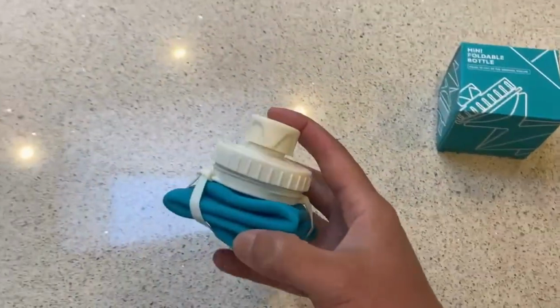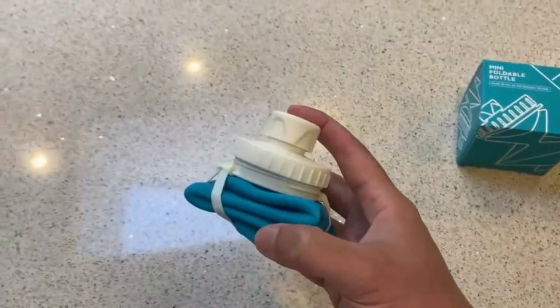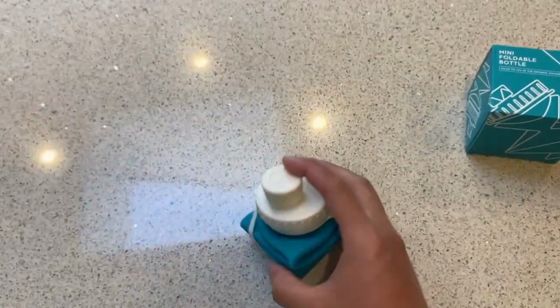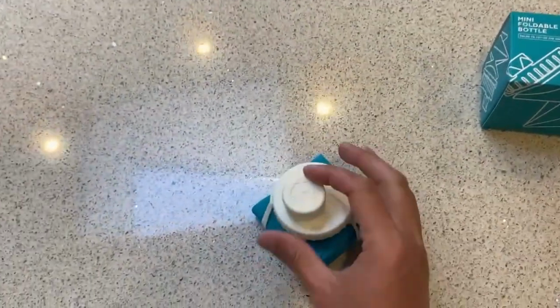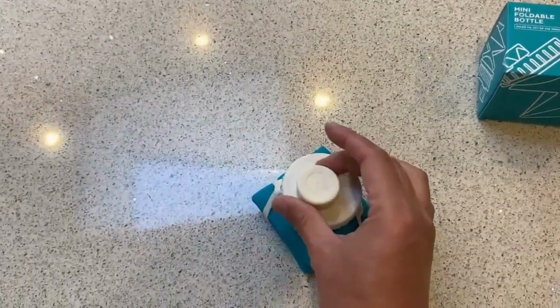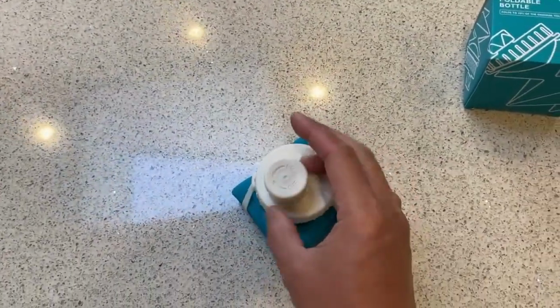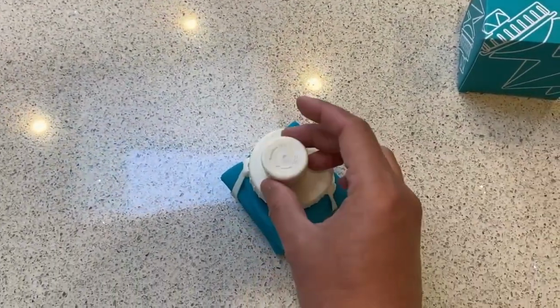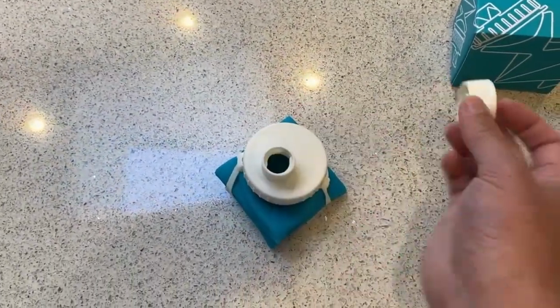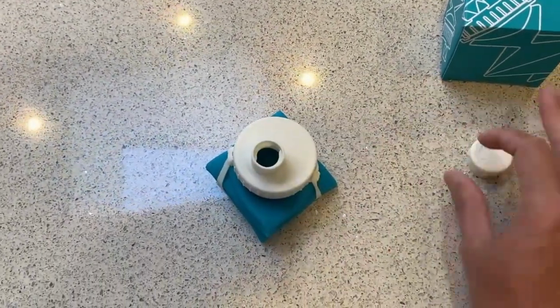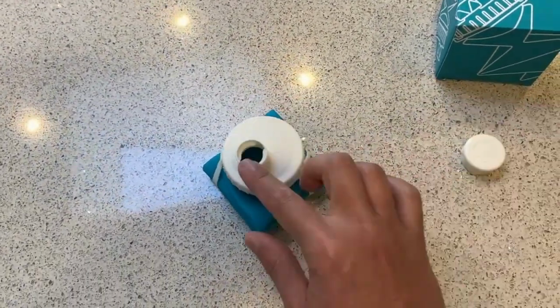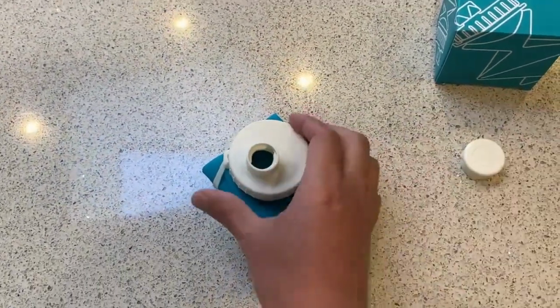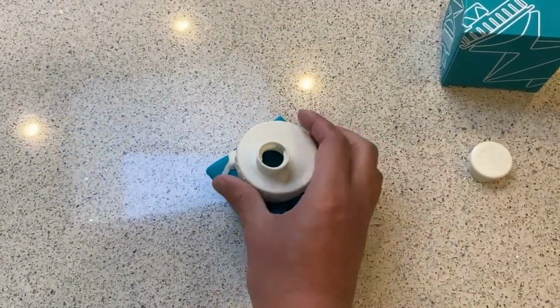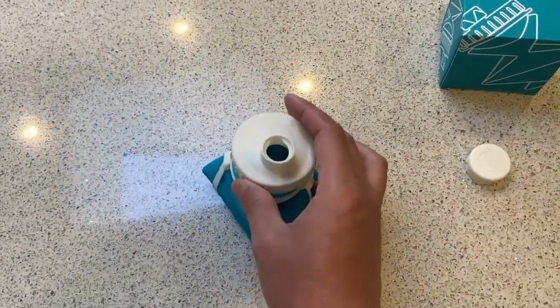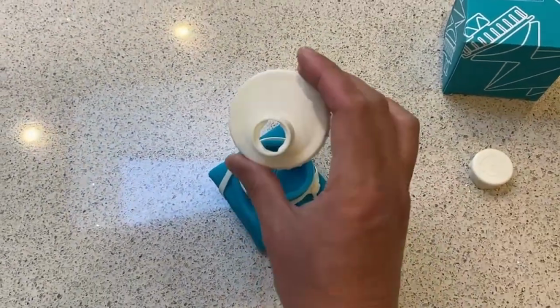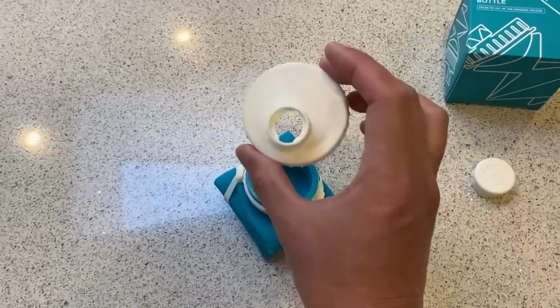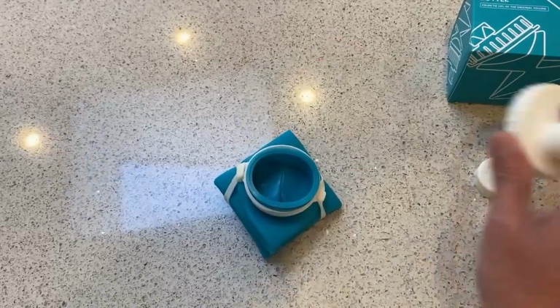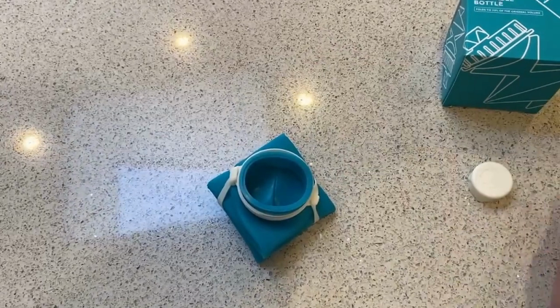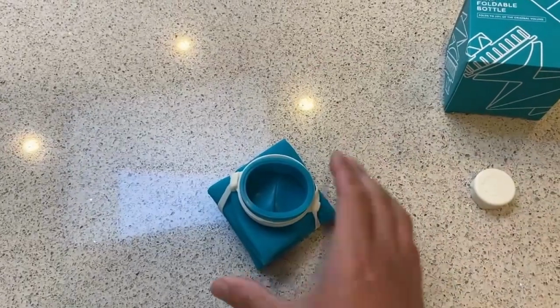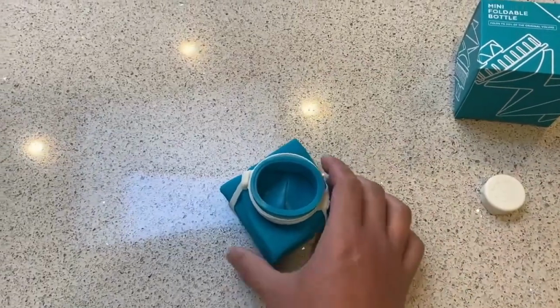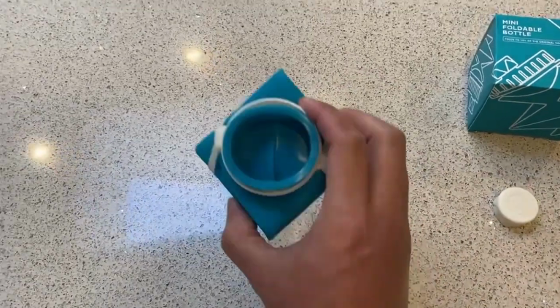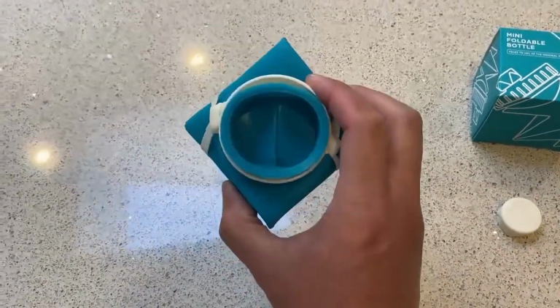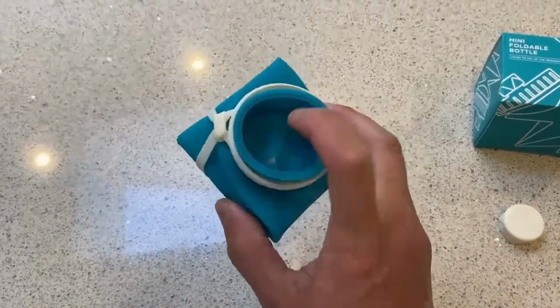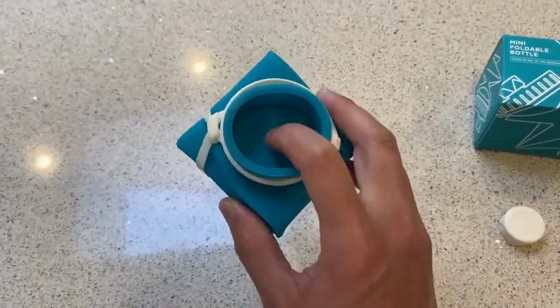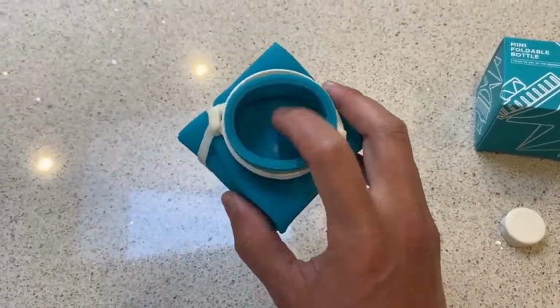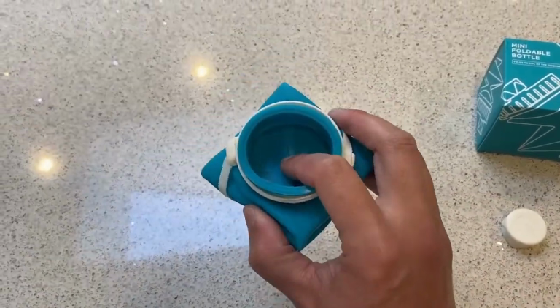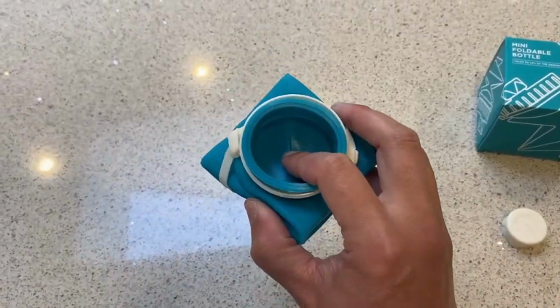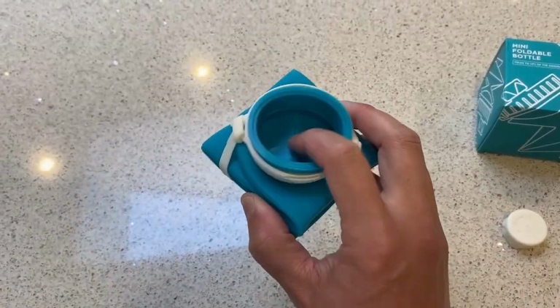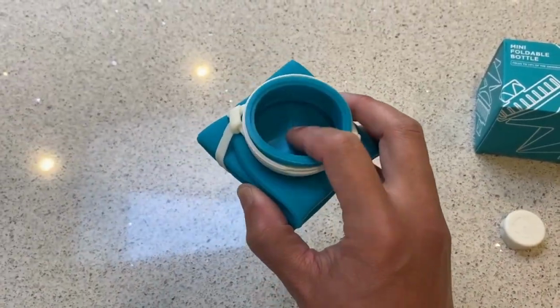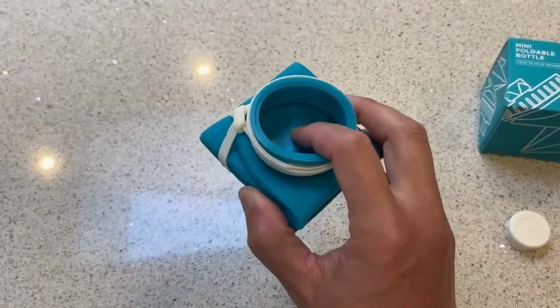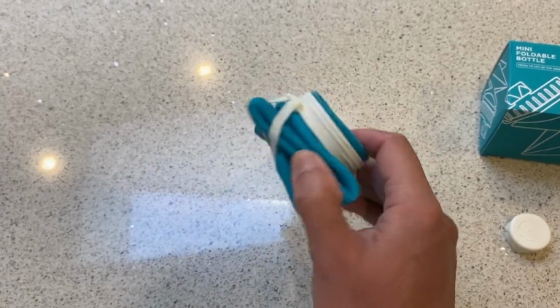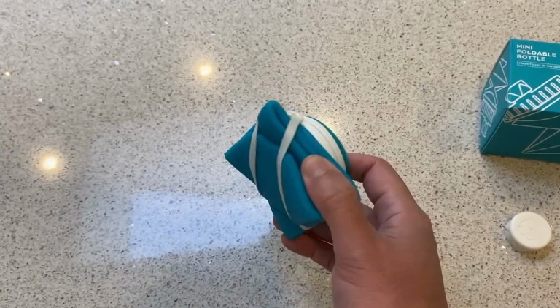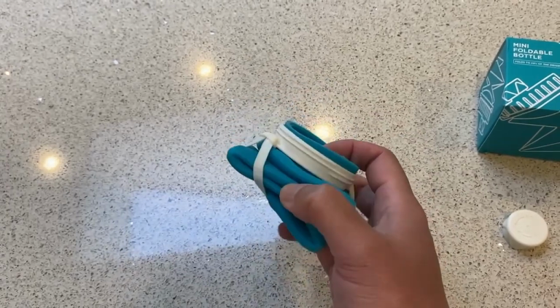Here's how it works. You have a simple lid — you can unscrew the top, and you've got a nice size spout. You can unscrew the lid as well, and you've got a generous size mouth, so cleaning will be pretty easy and you can definitely work a few ice cubes down.